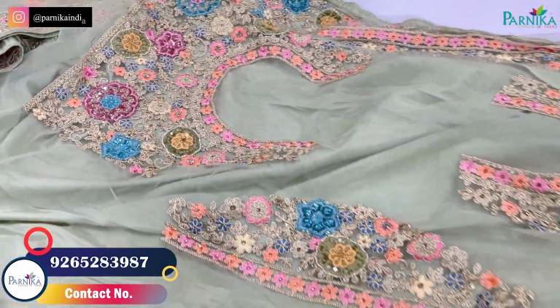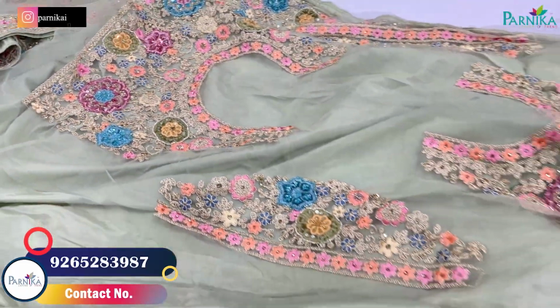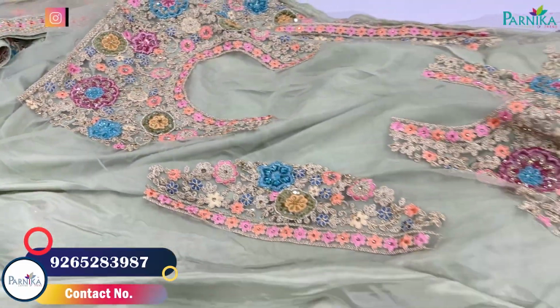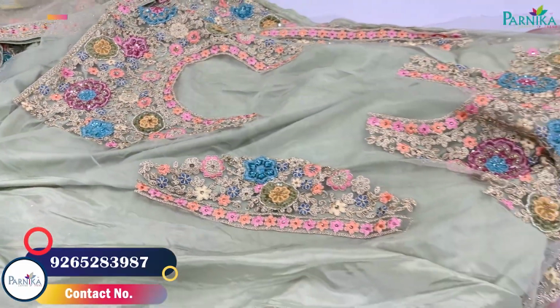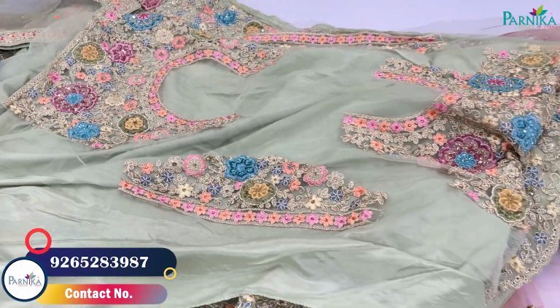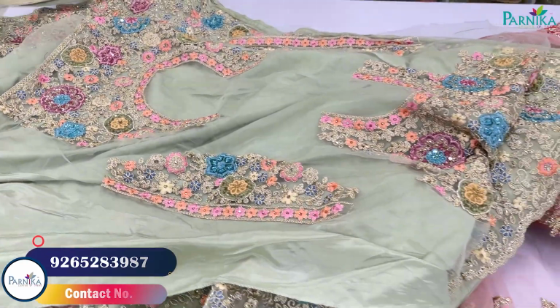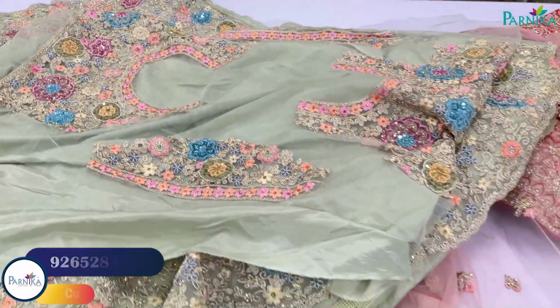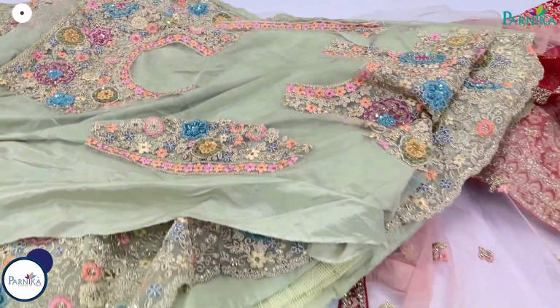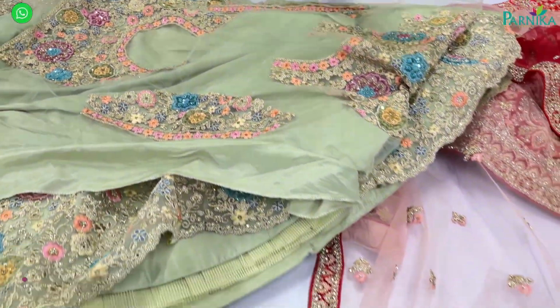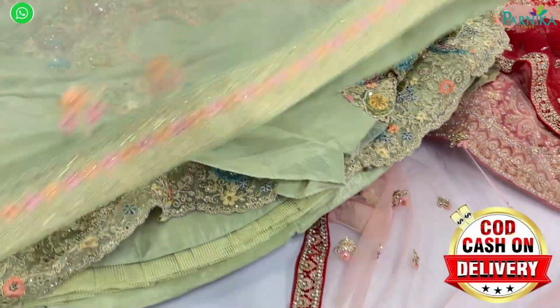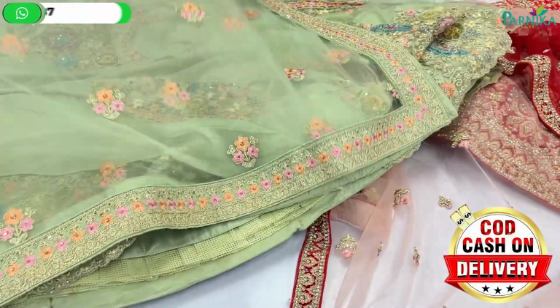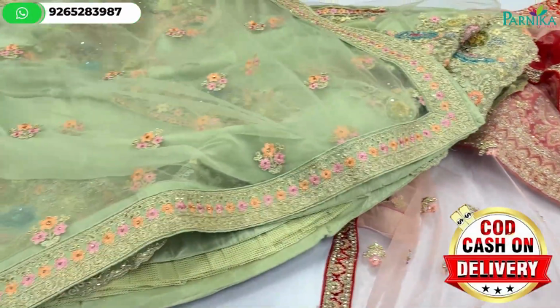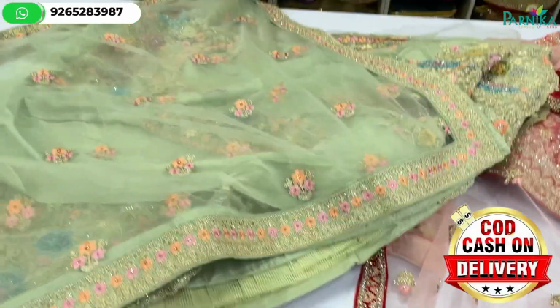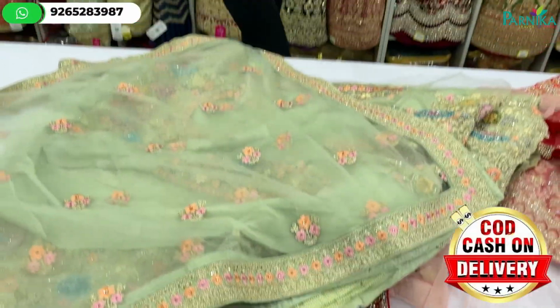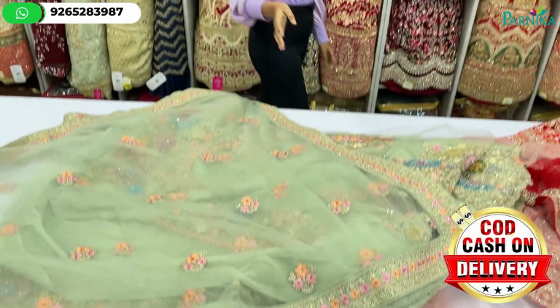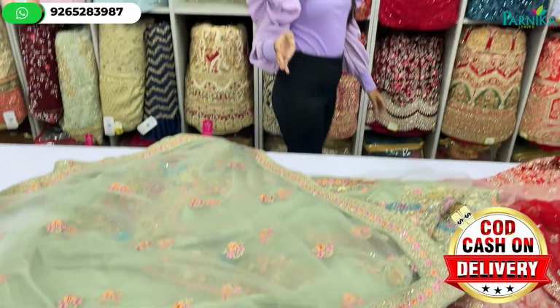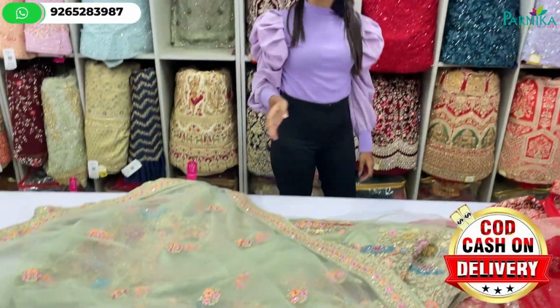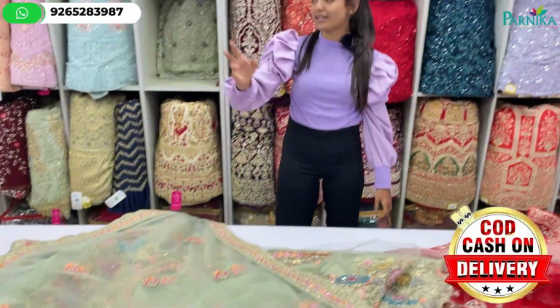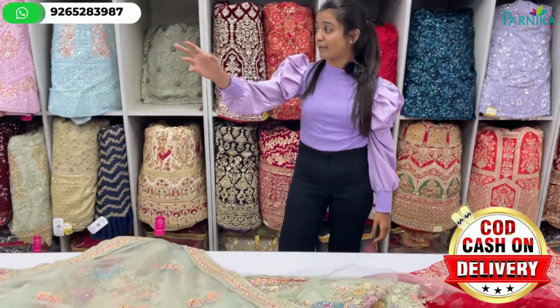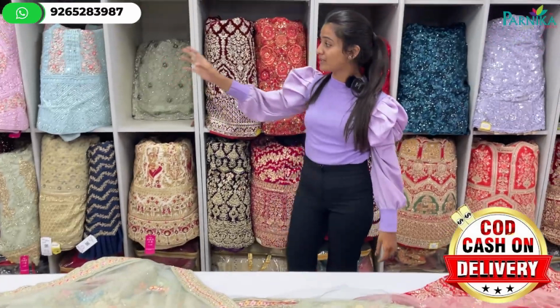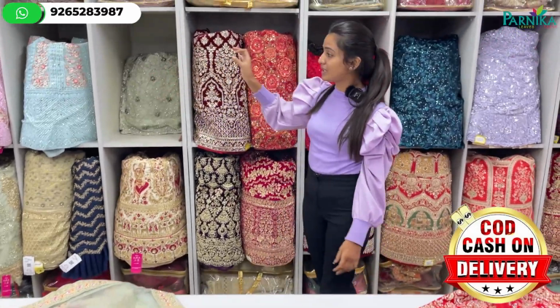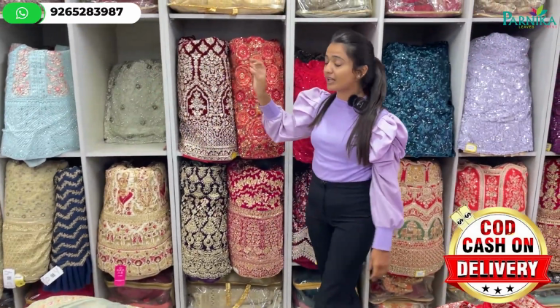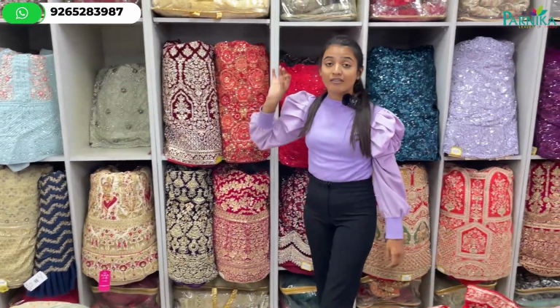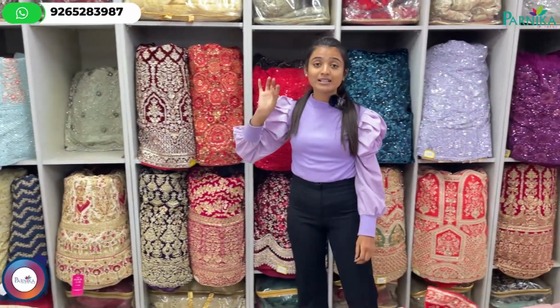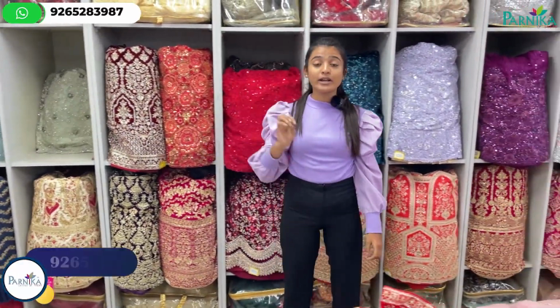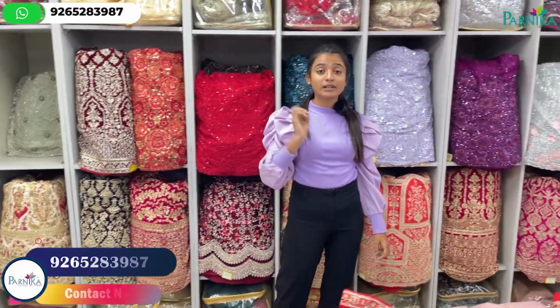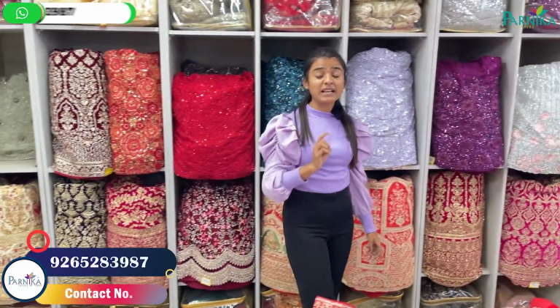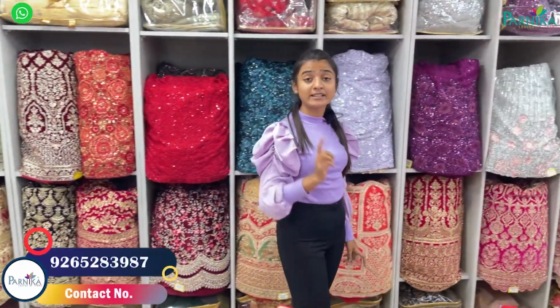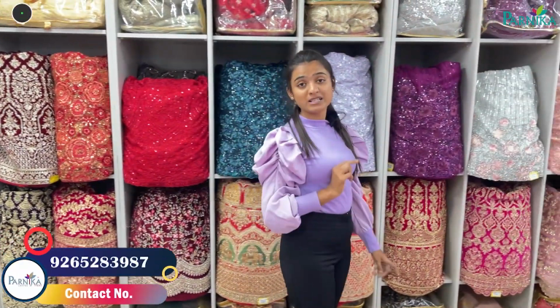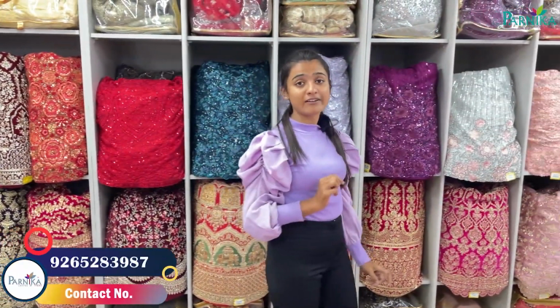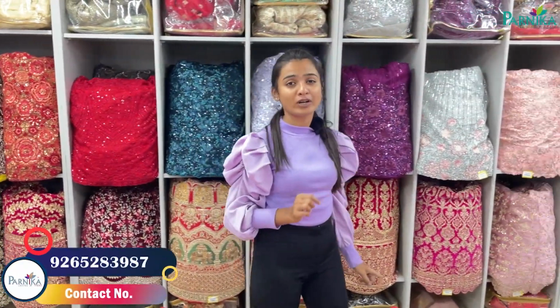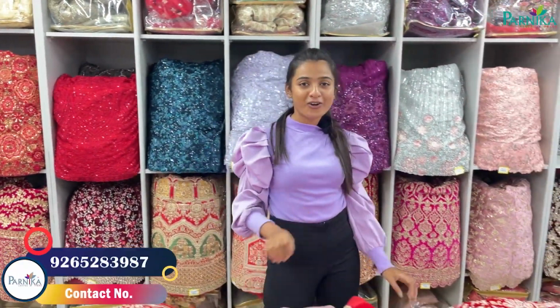You will get tone-to-tone color options and a lot of varieties. You will get a single piece with a lot of contact options available.